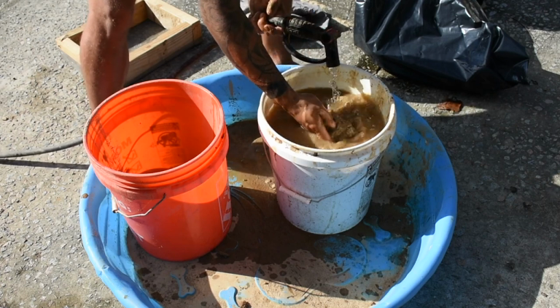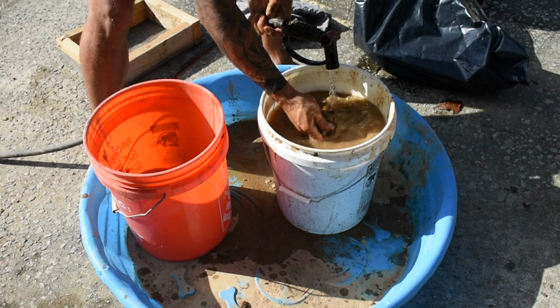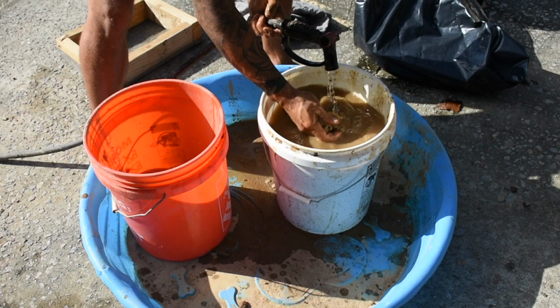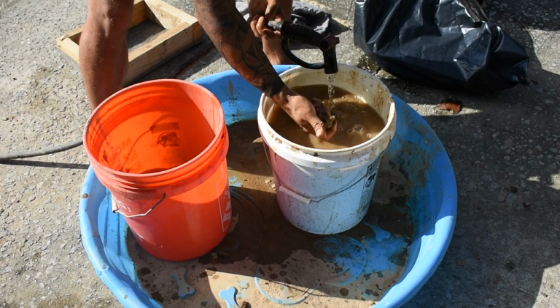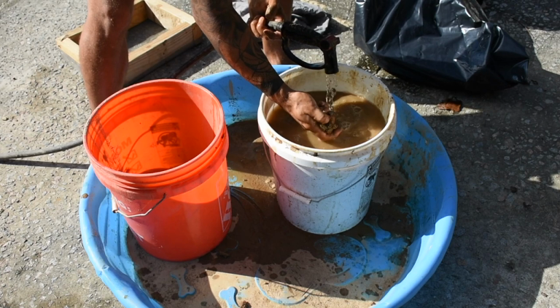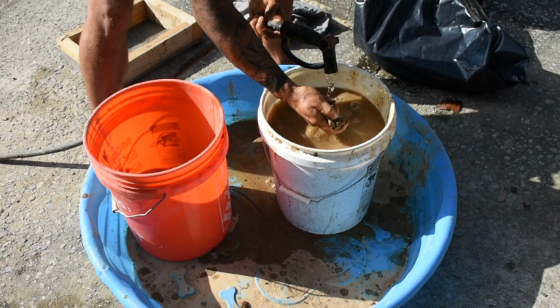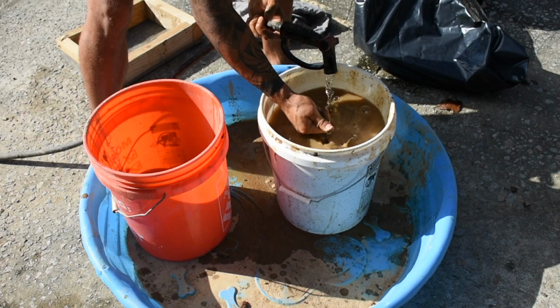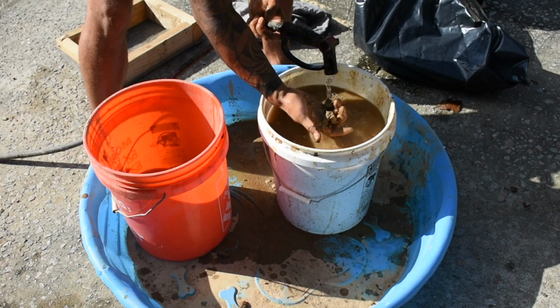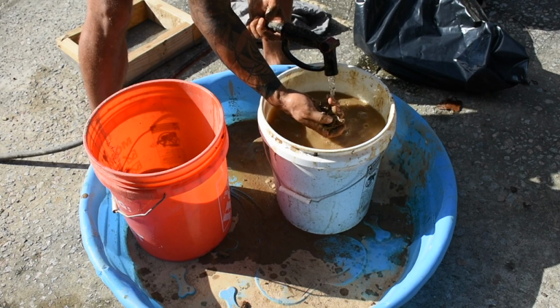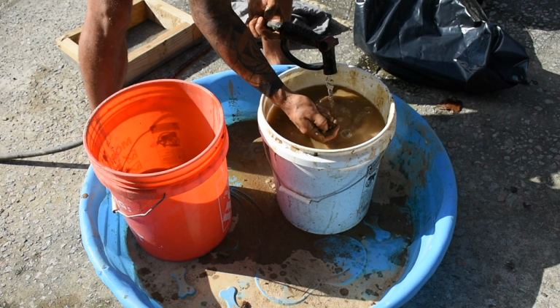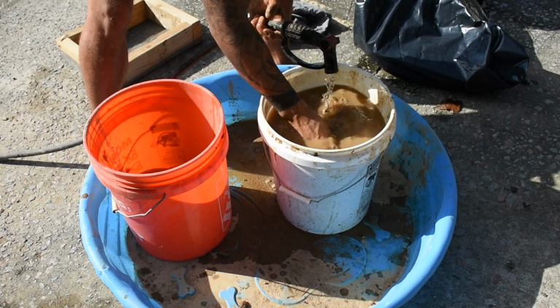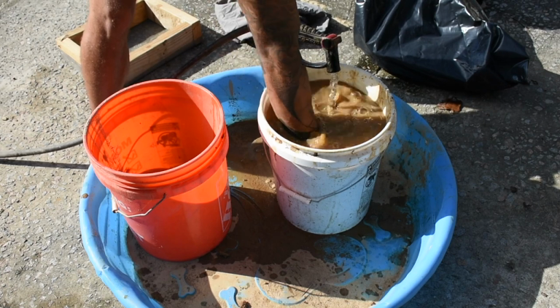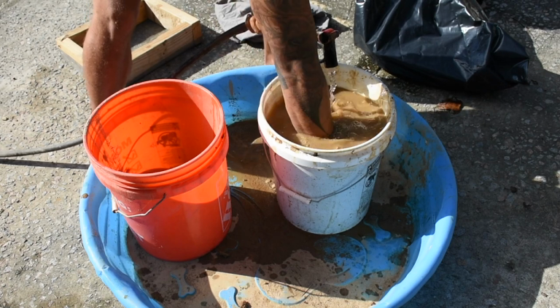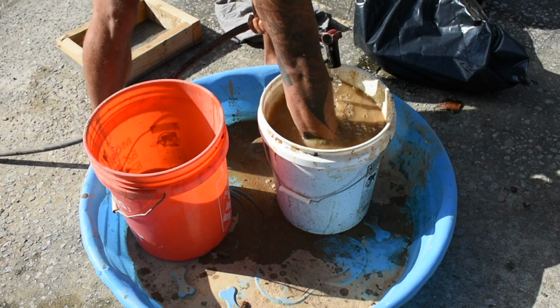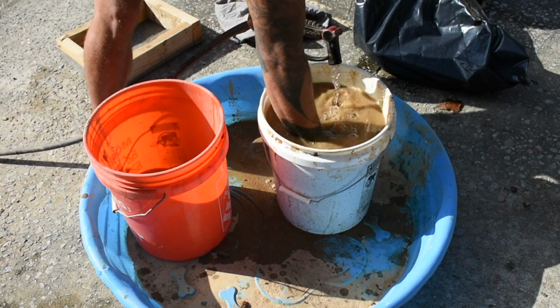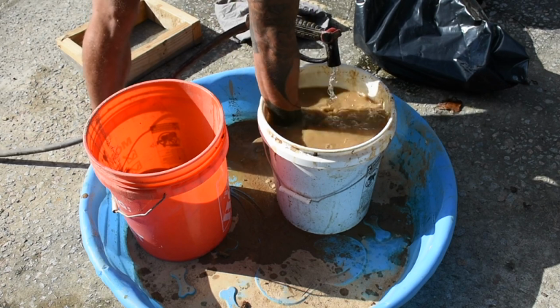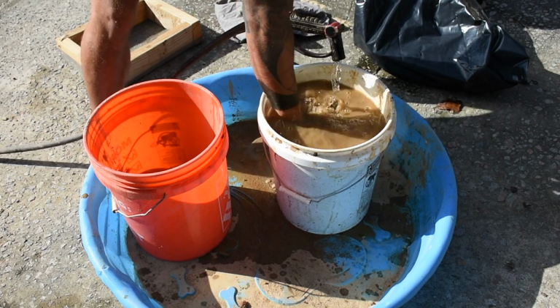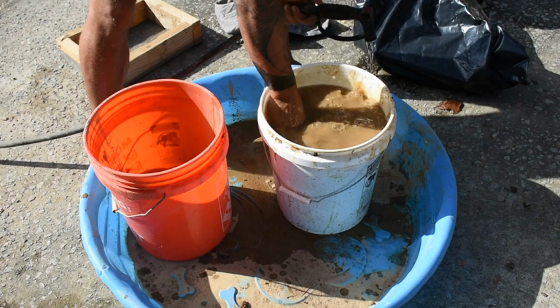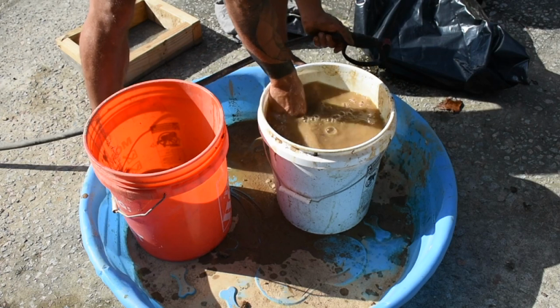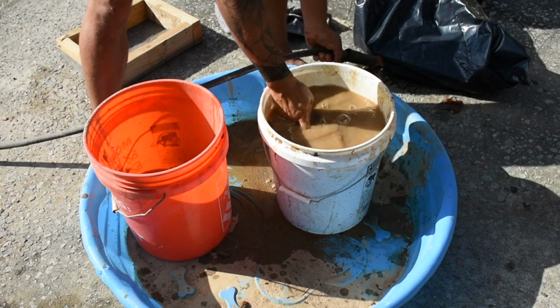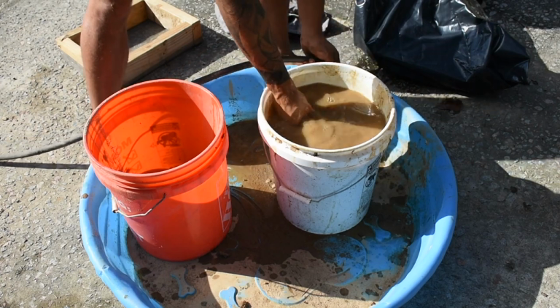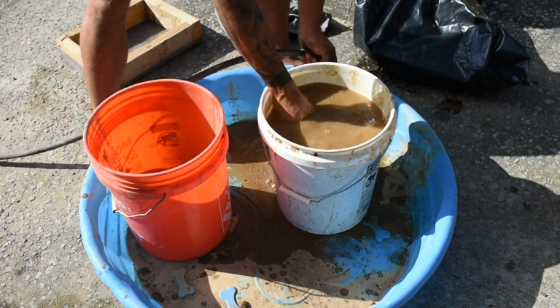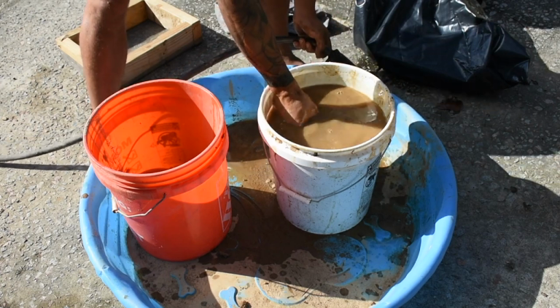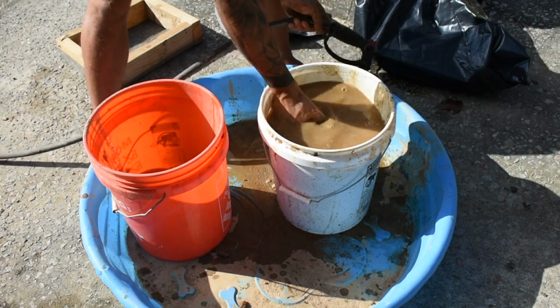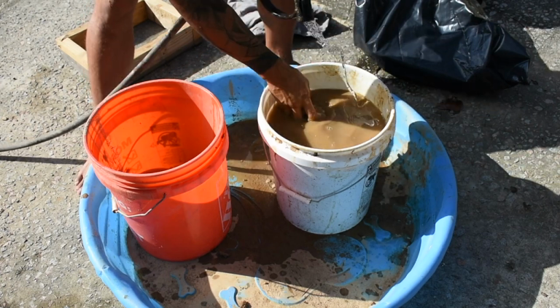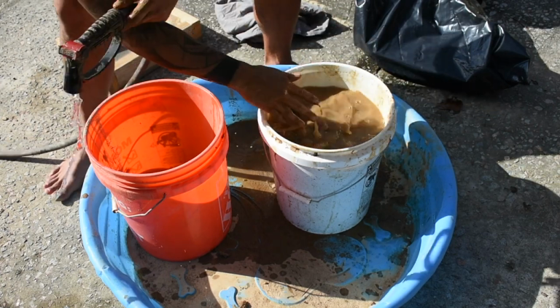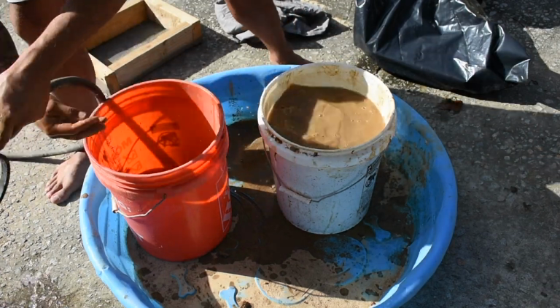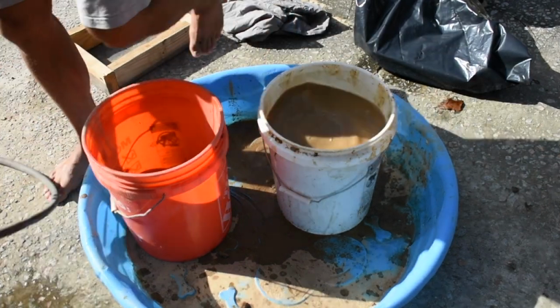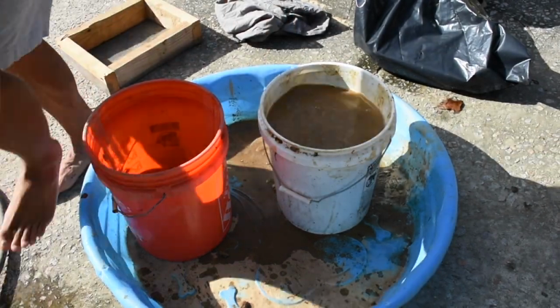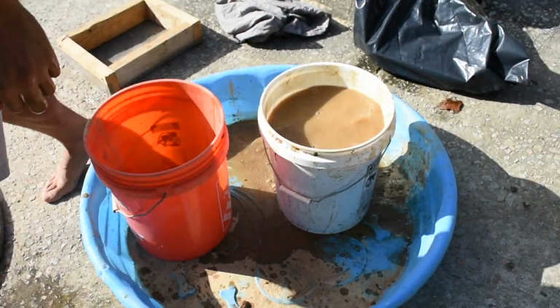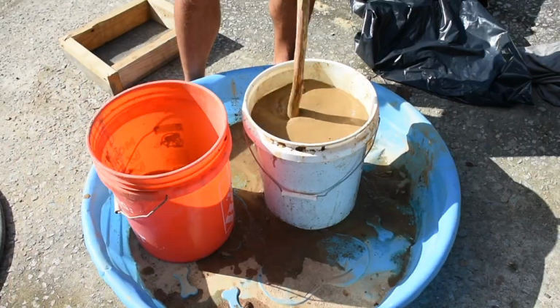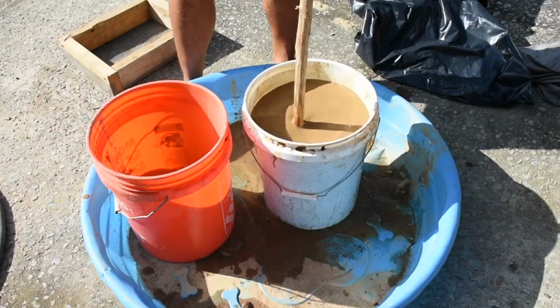All I'm doing right now is just going in and breaking up more pieces. Alright, so it's time to cook. Let's do it.